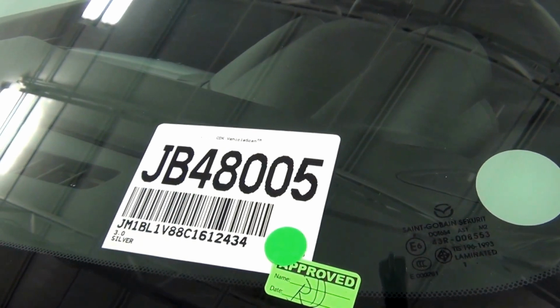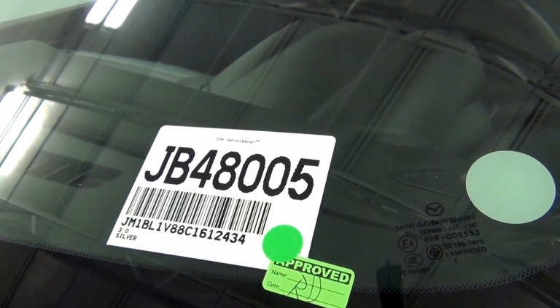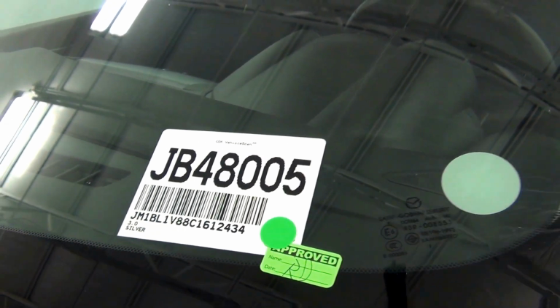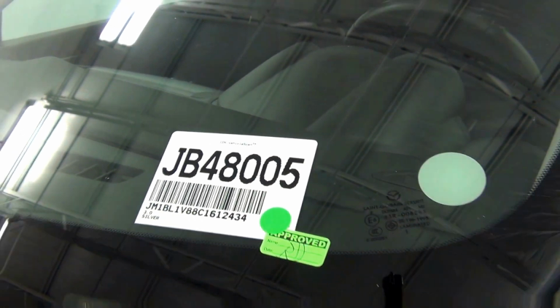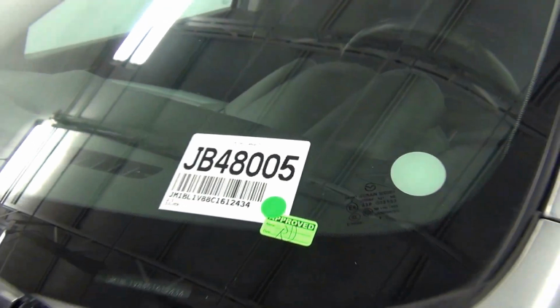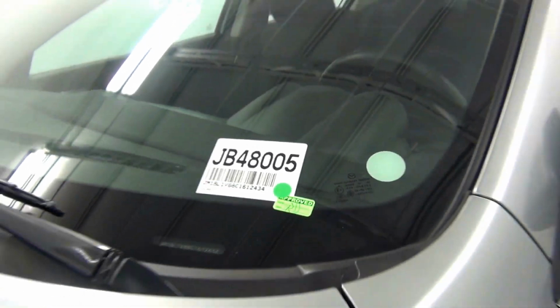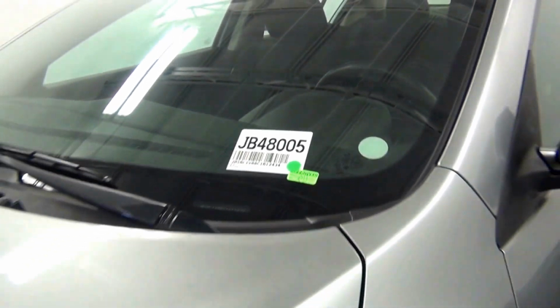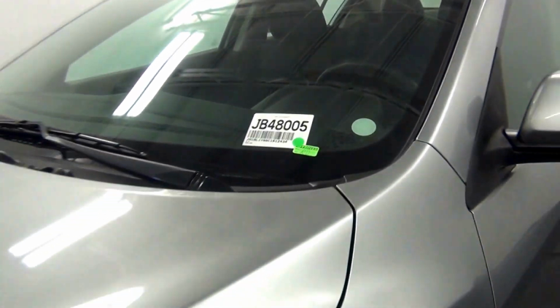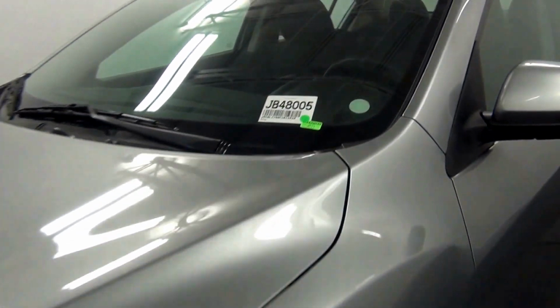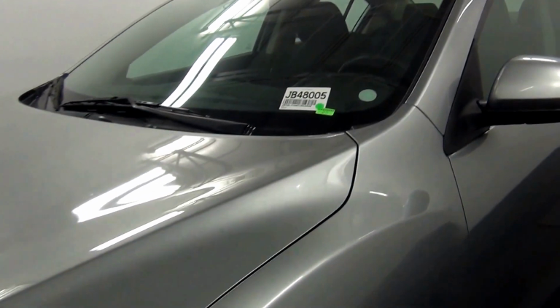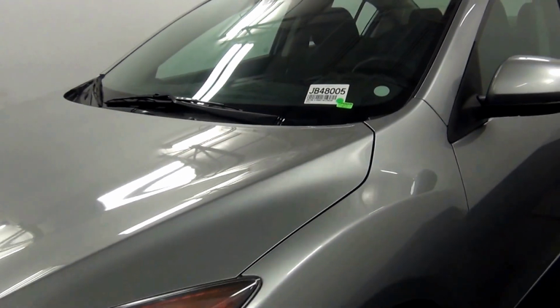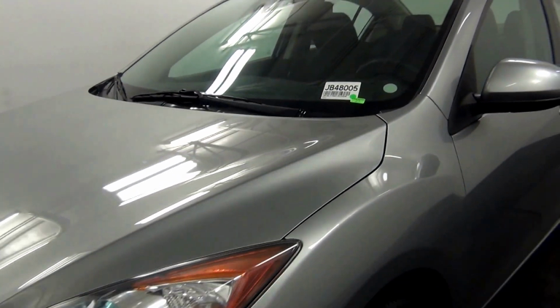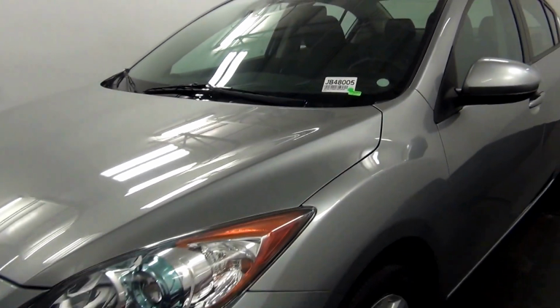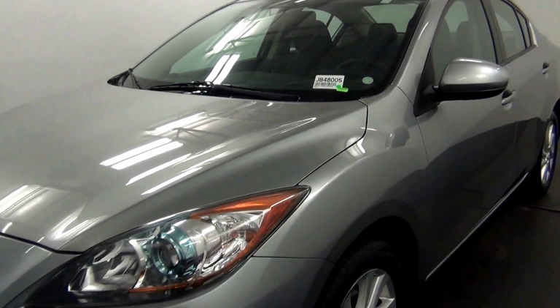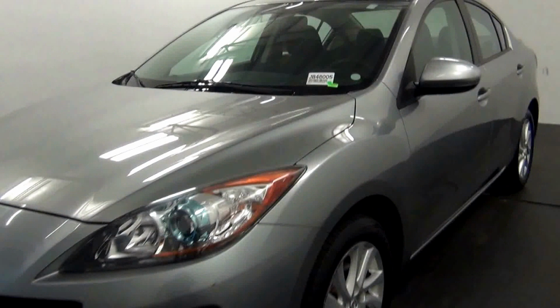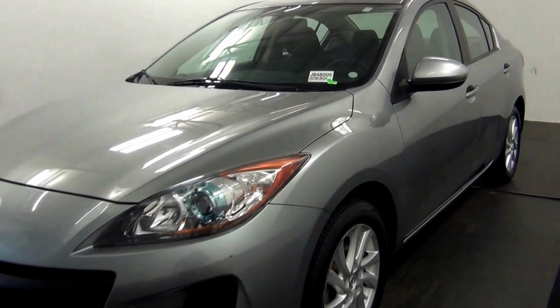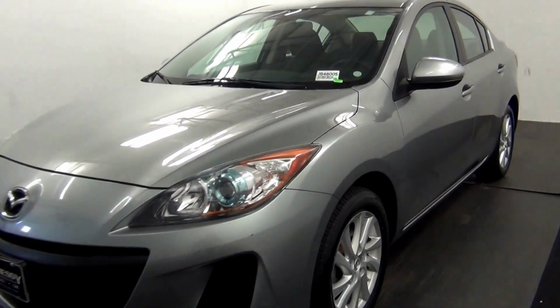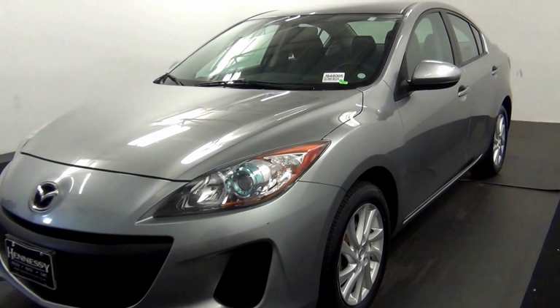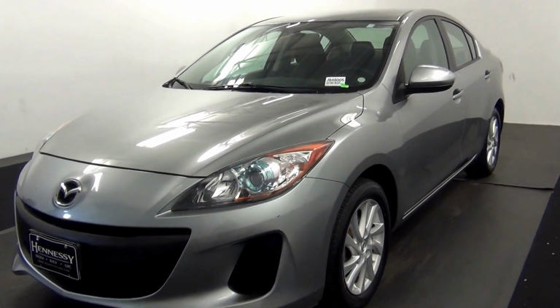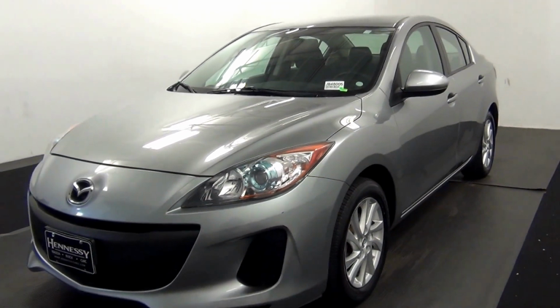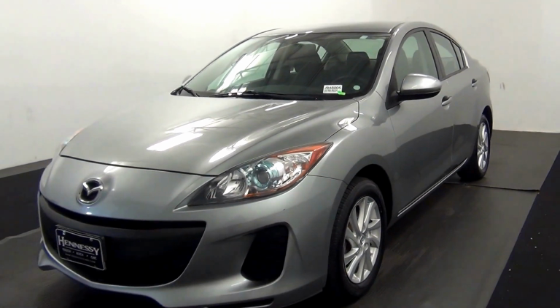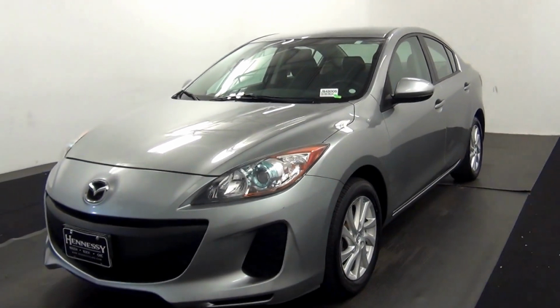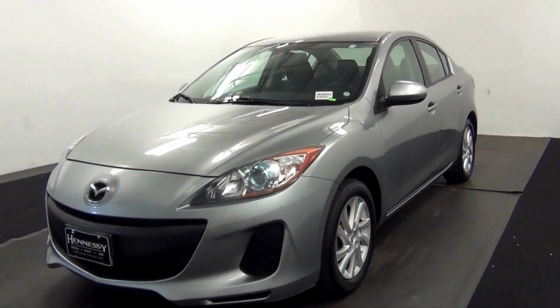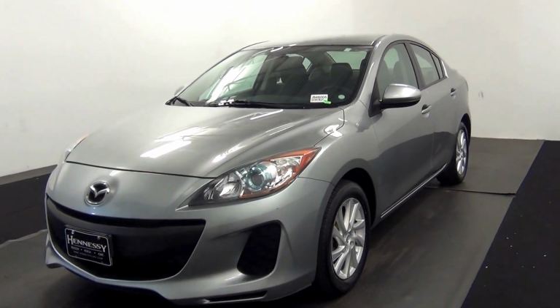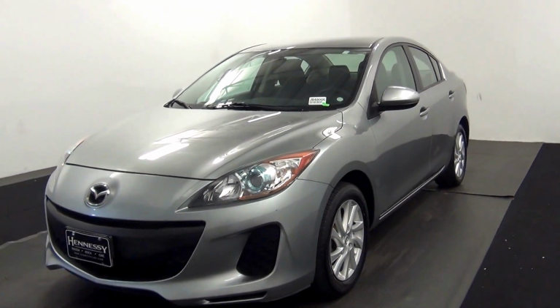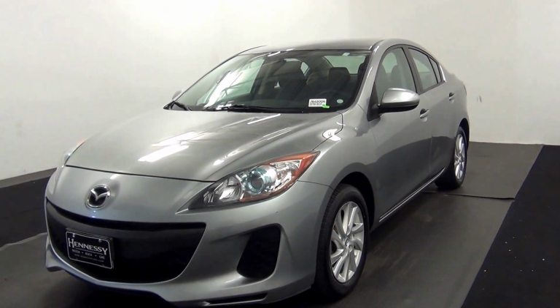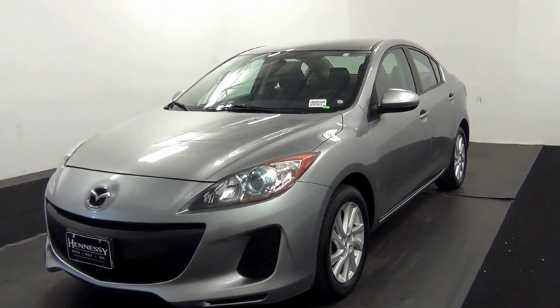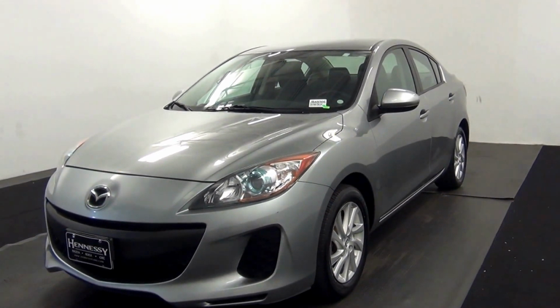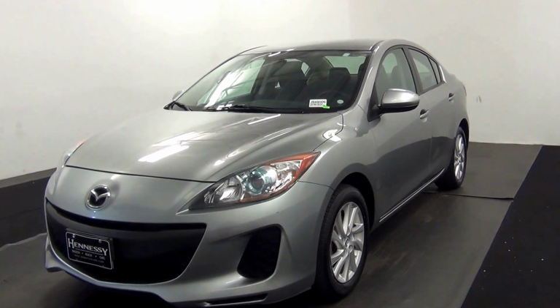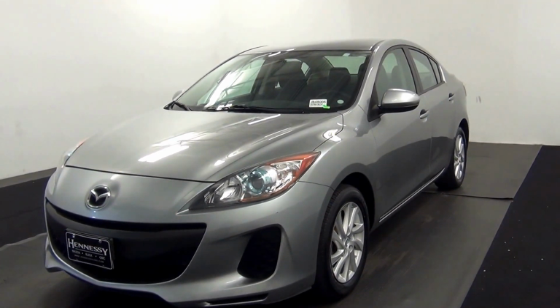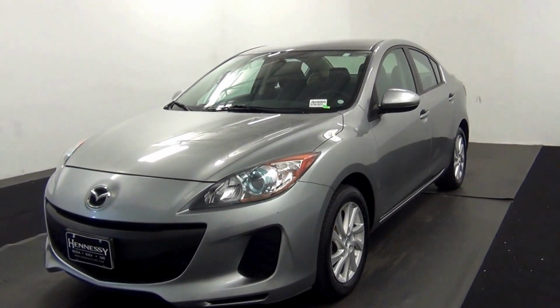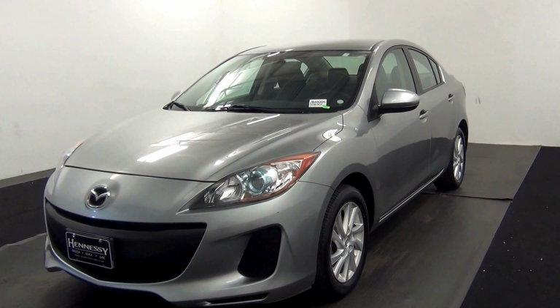Welcome. Today we are going to walk around a 2012 Mazda 3, stock number JB48005.